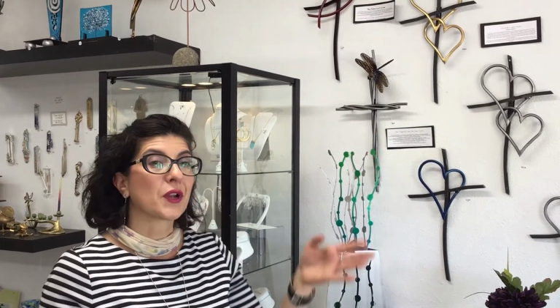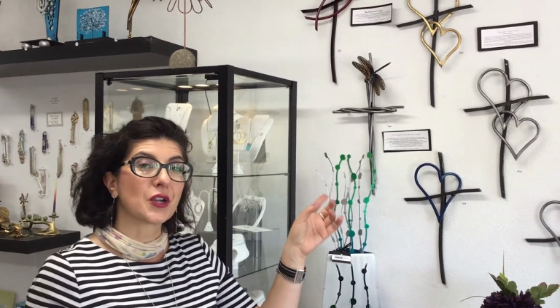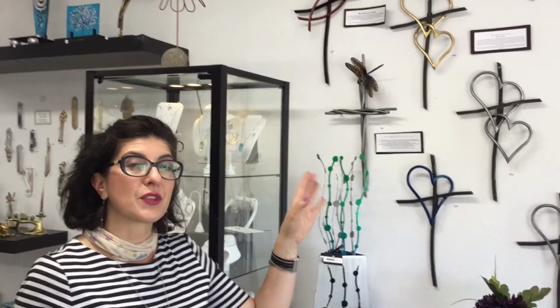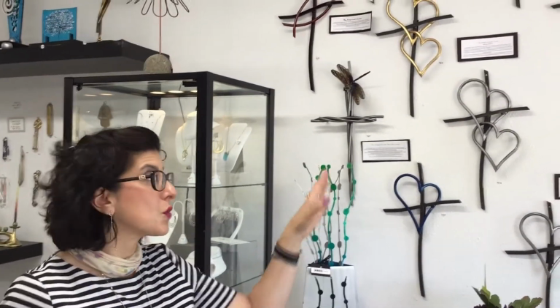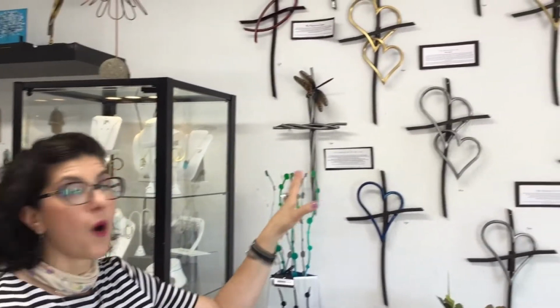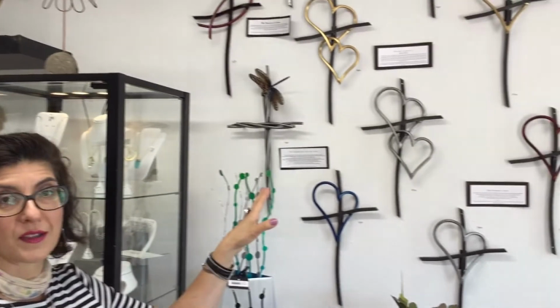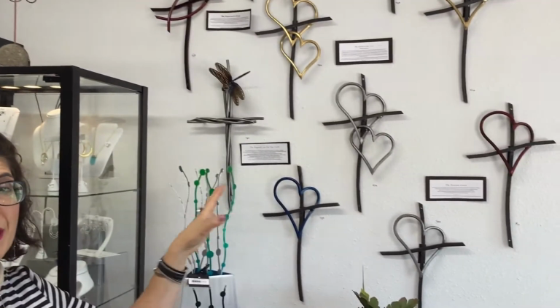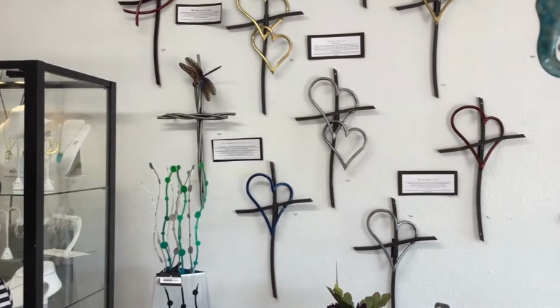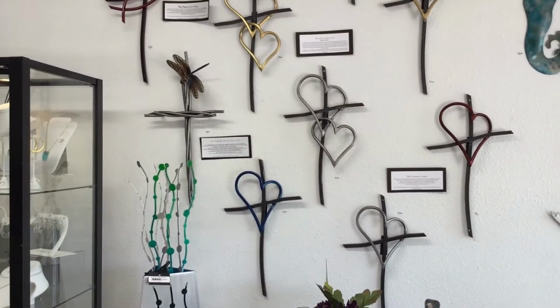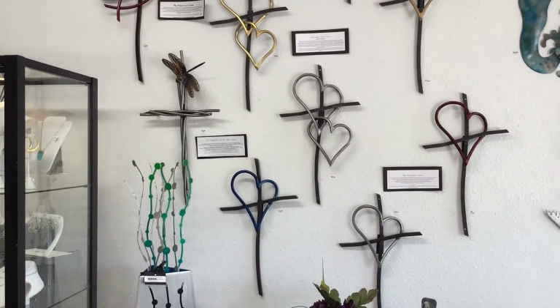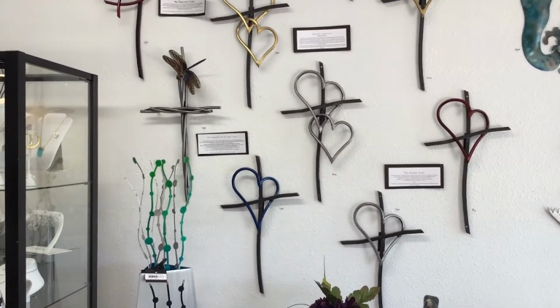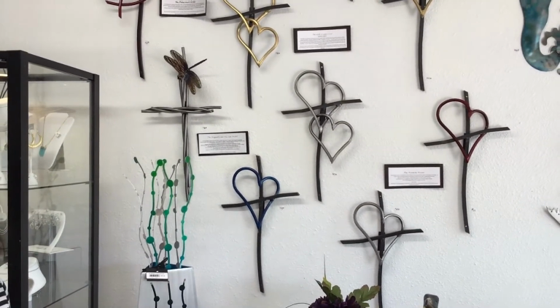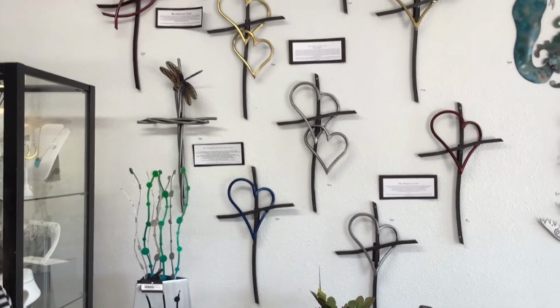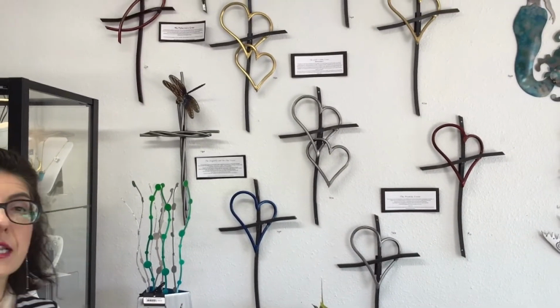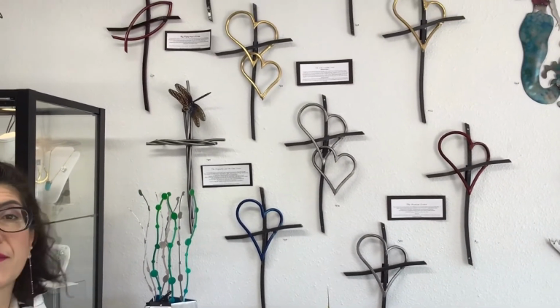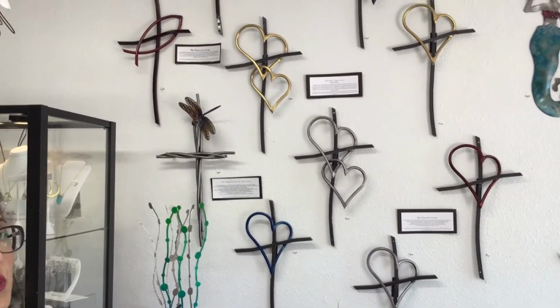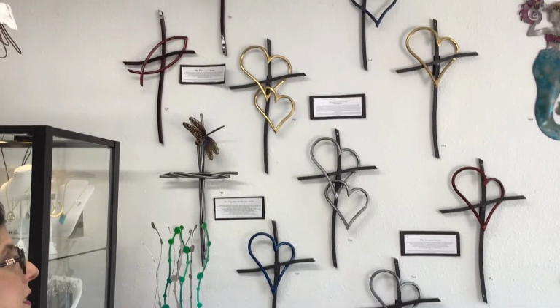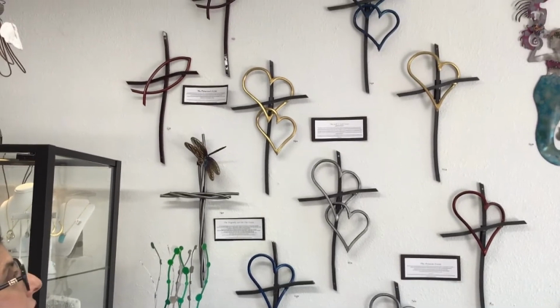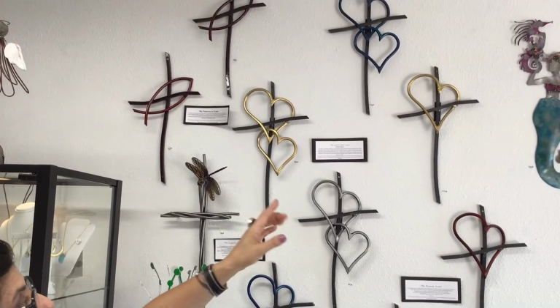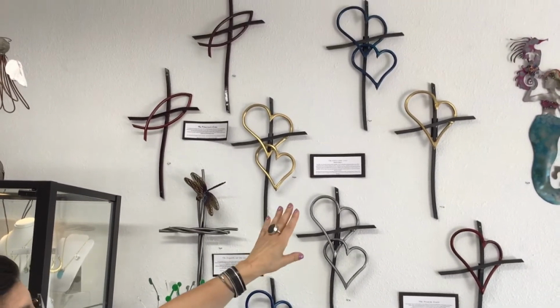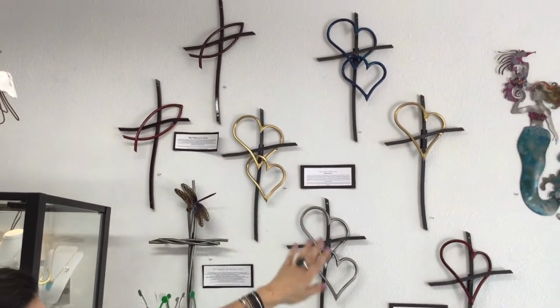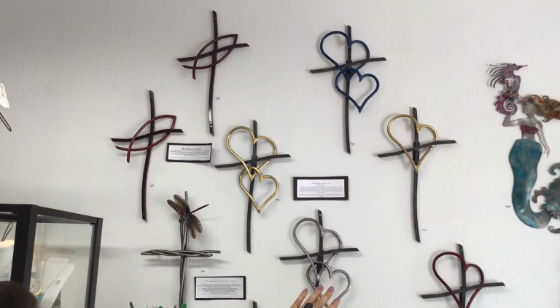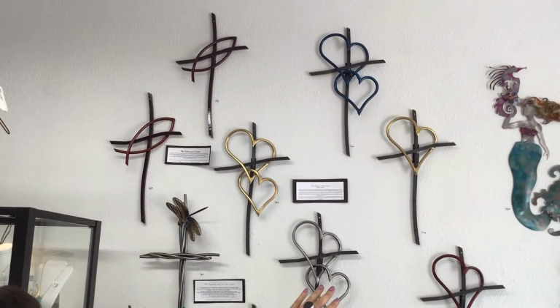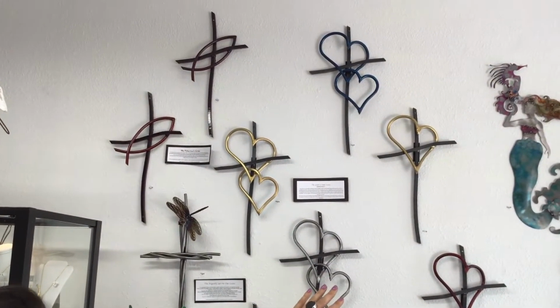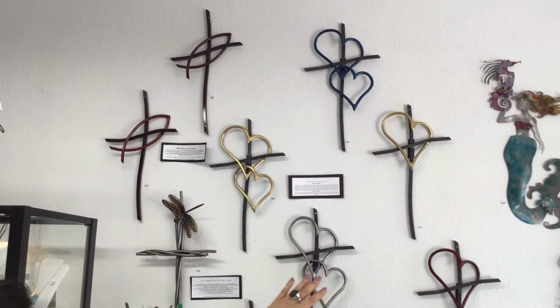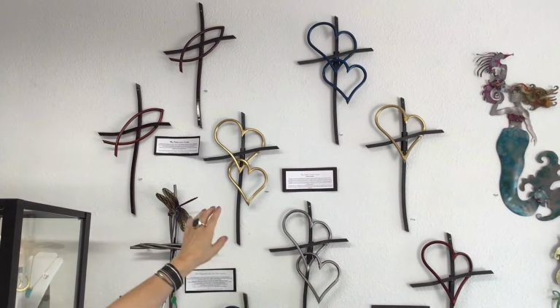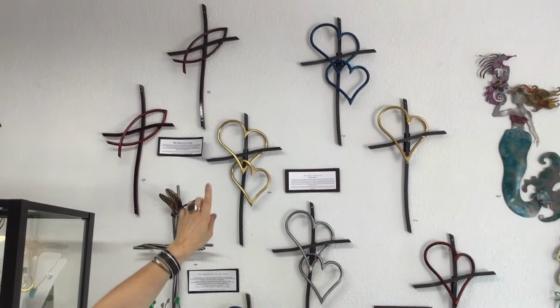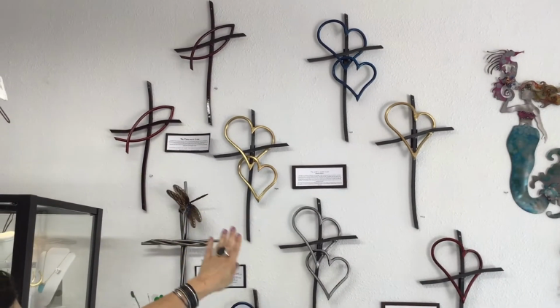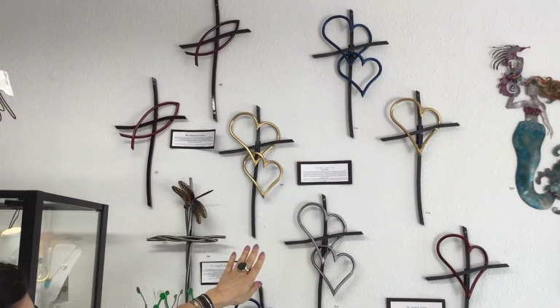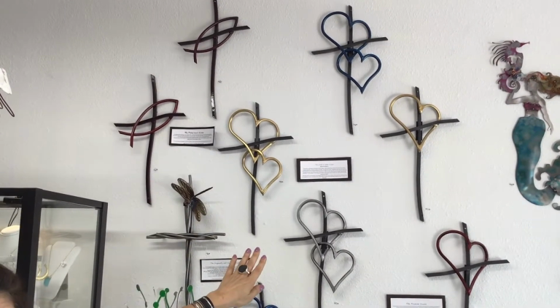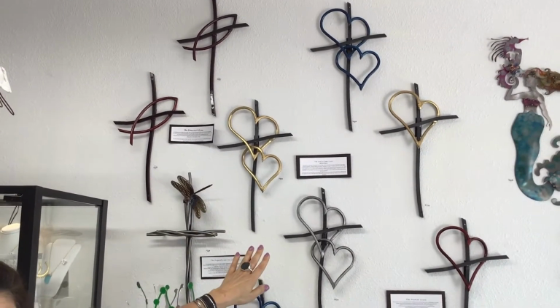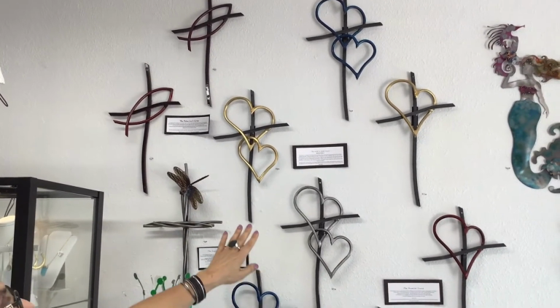We're going to start today with these beautiful wall crosses made by a young gentleman in Texas. They're all hand-done and made out of industrial steel. He does everything from the single heart, which is called the Promise Cross, to these beautiful double hearts, which is called Walk in Love.